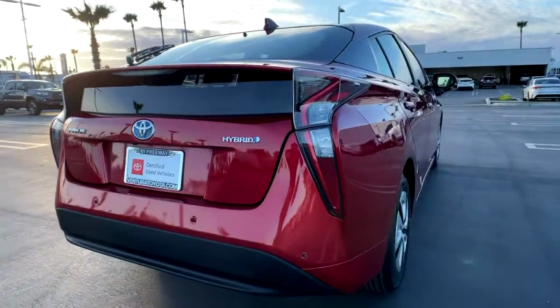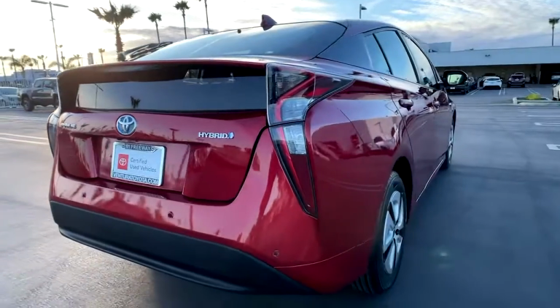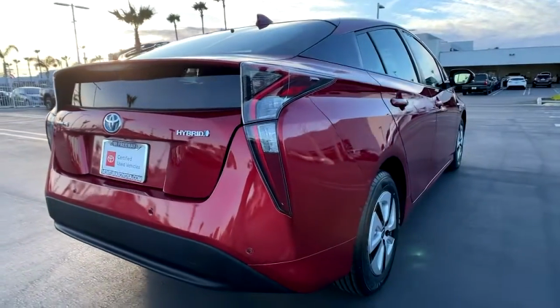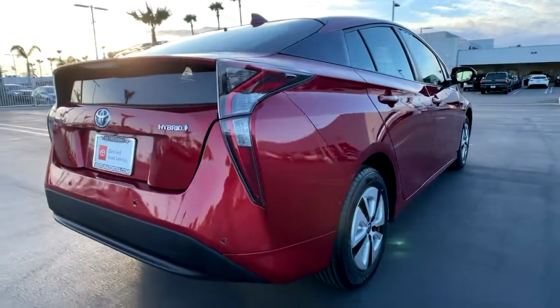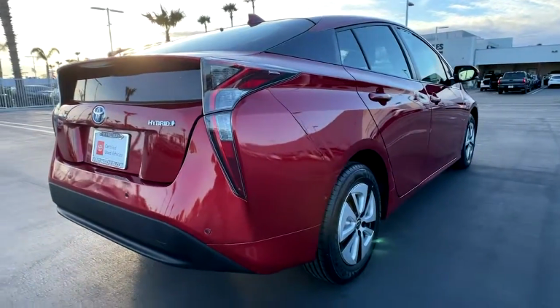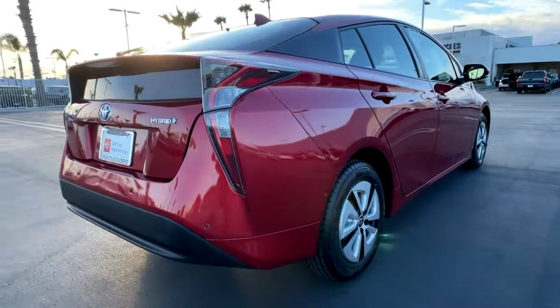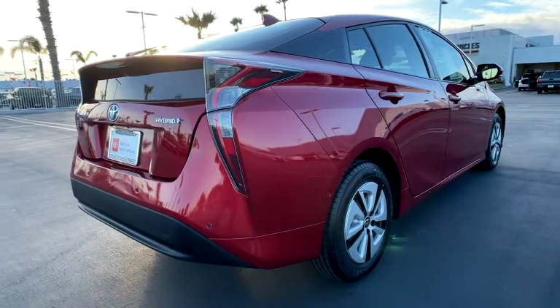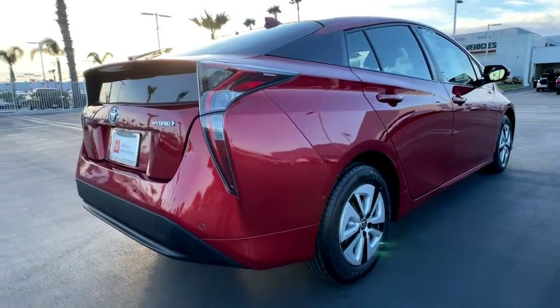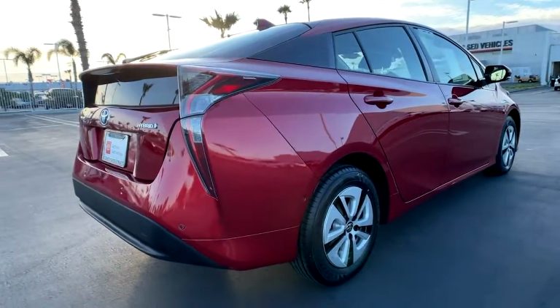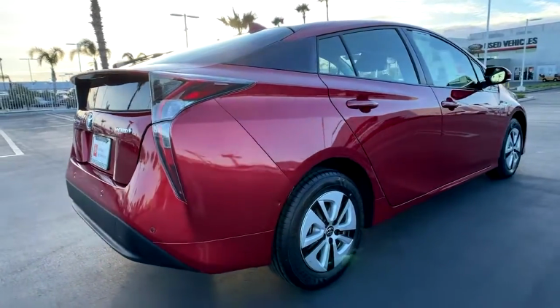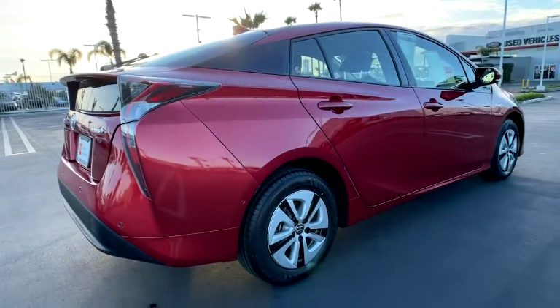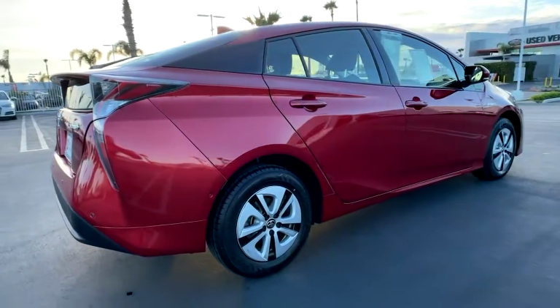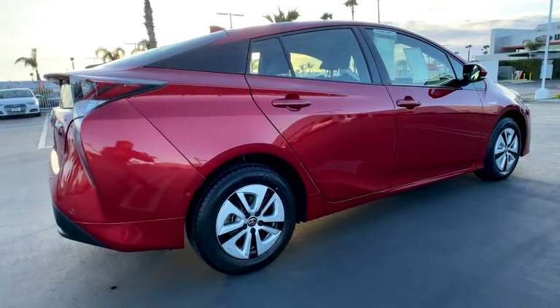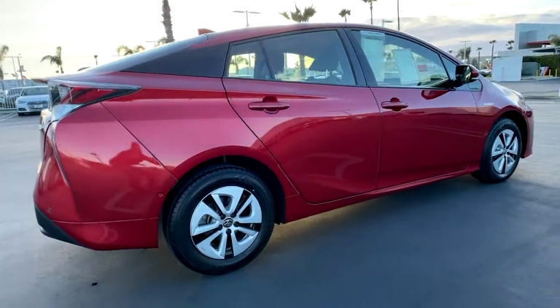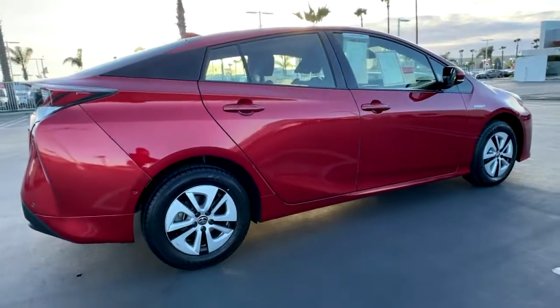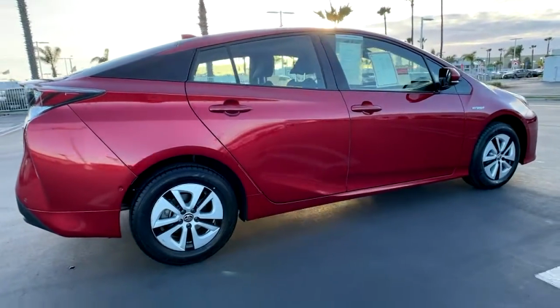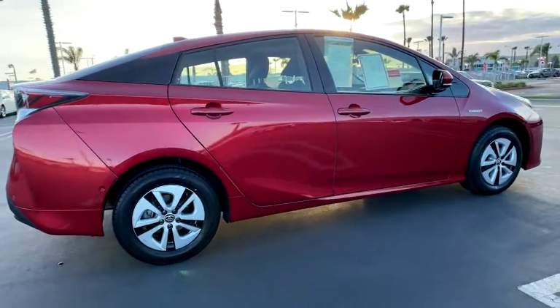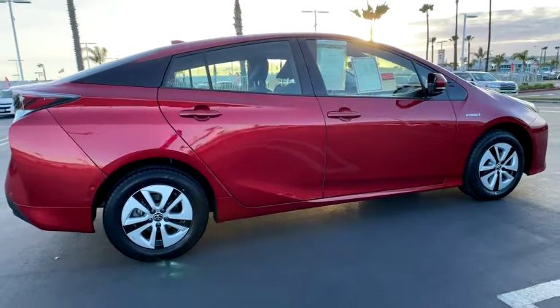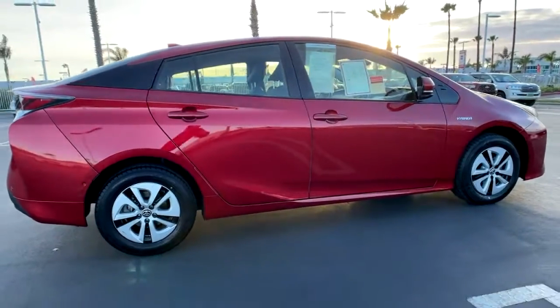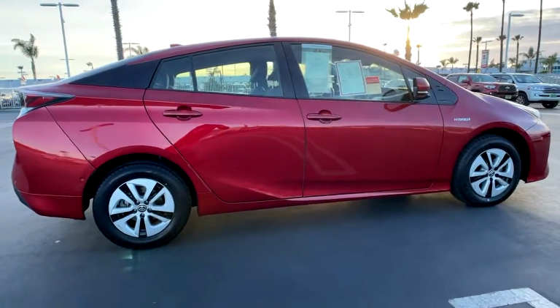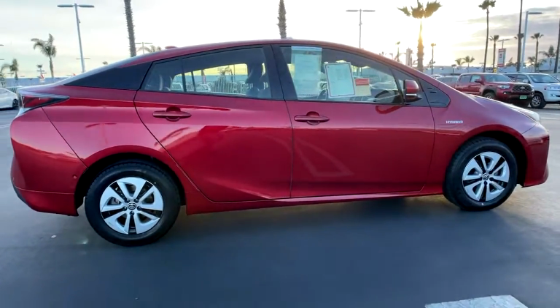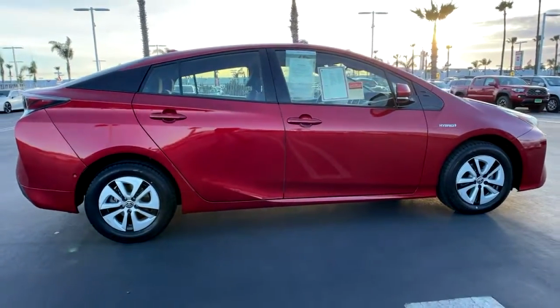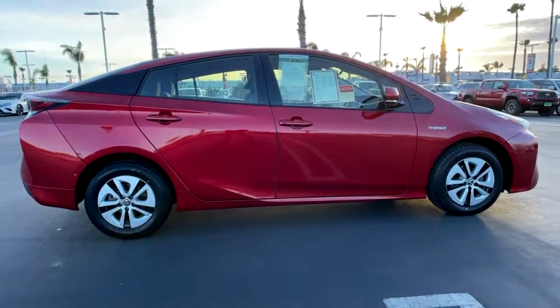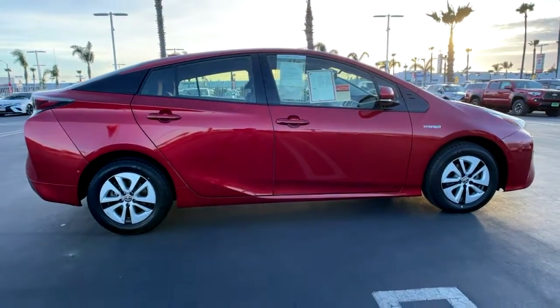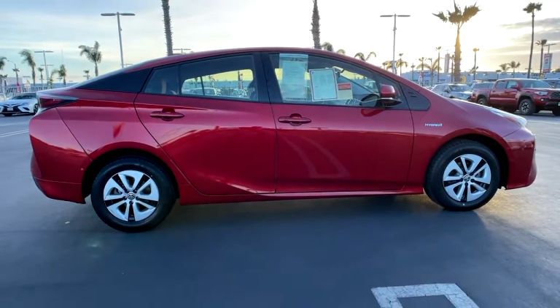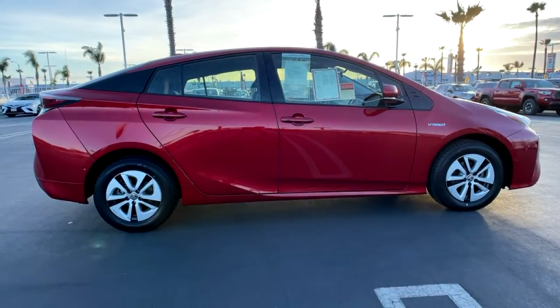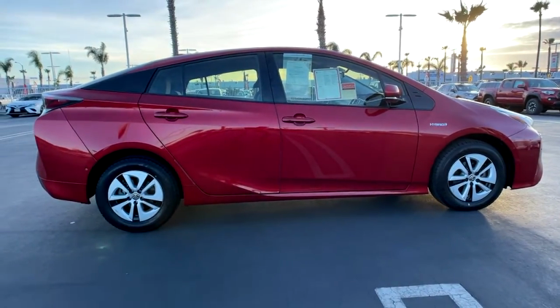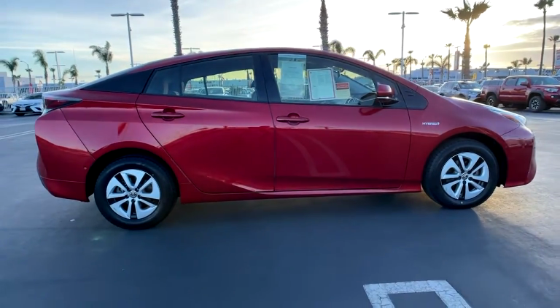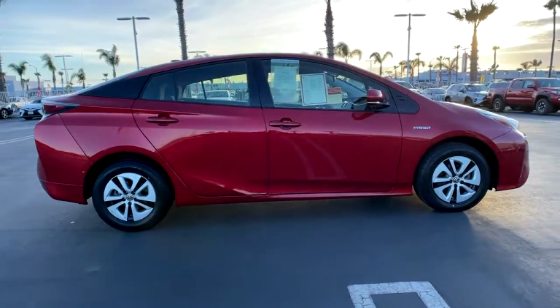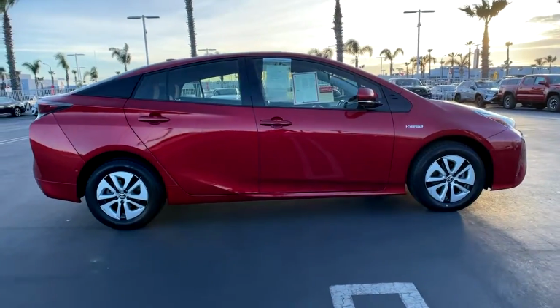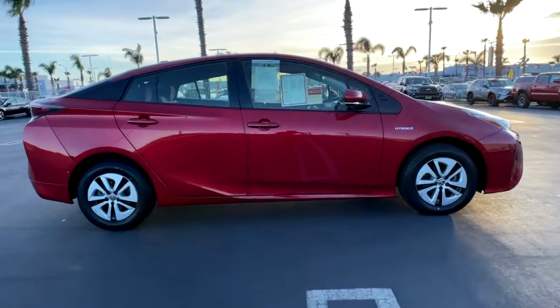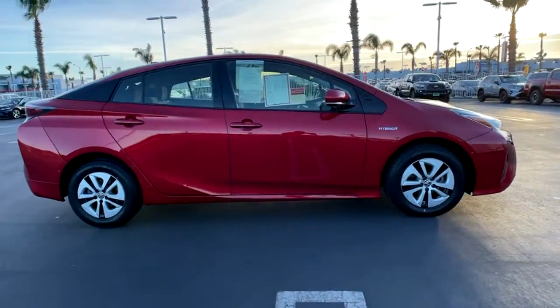With Prius' striking good looks and available all-wheel drive, you'll have the confidence to follow wherever the road leads. These are just some of the great options this vehicle comes with.